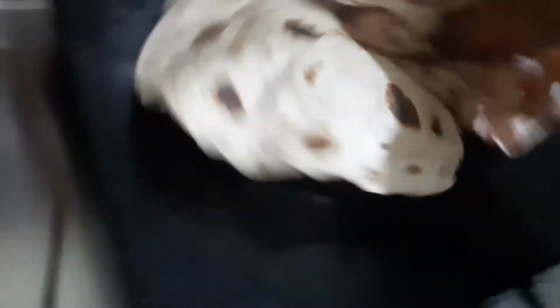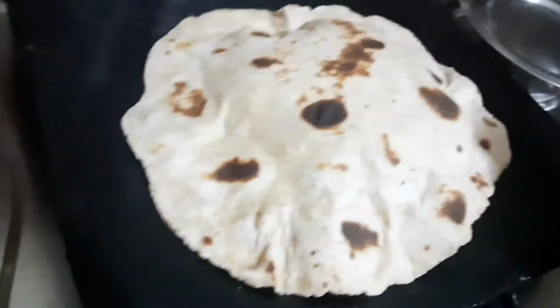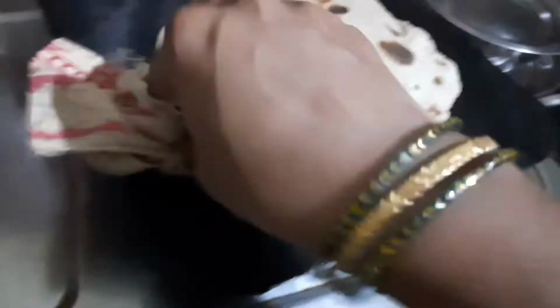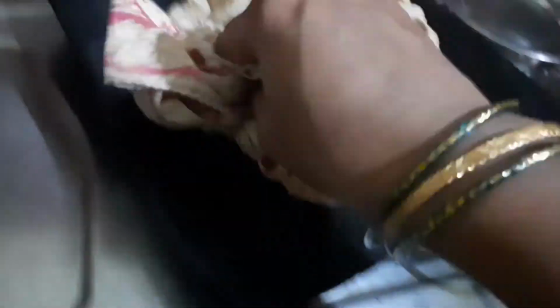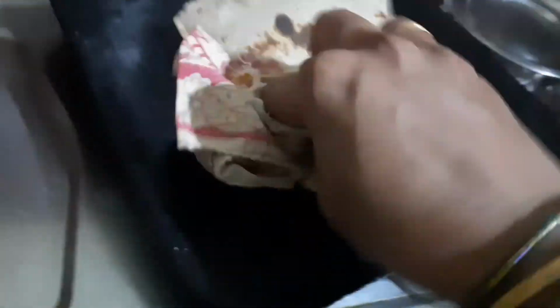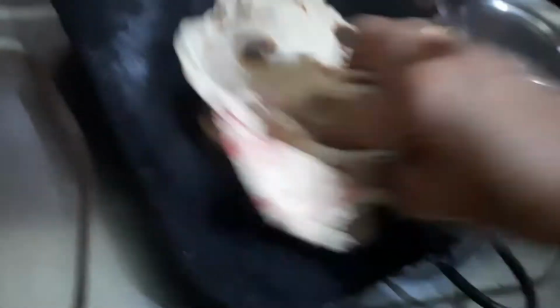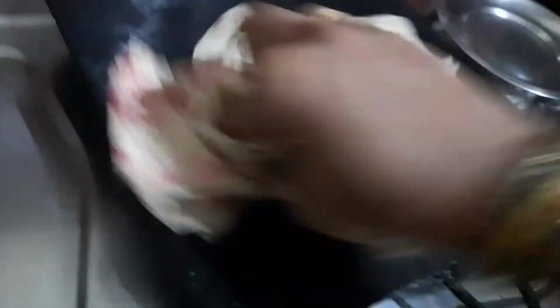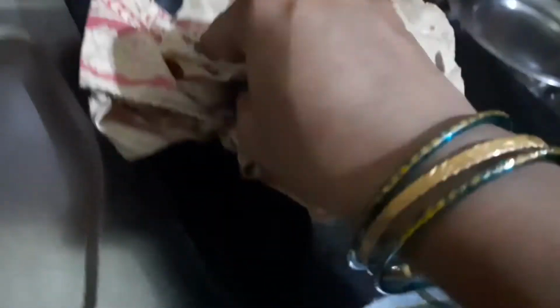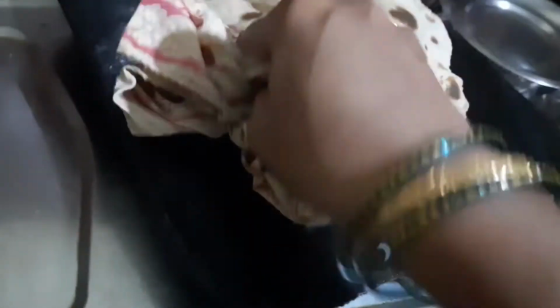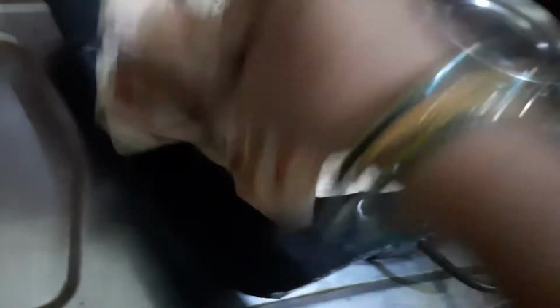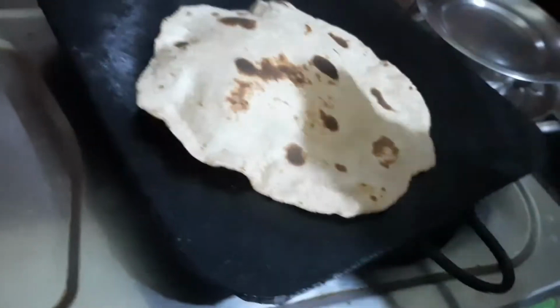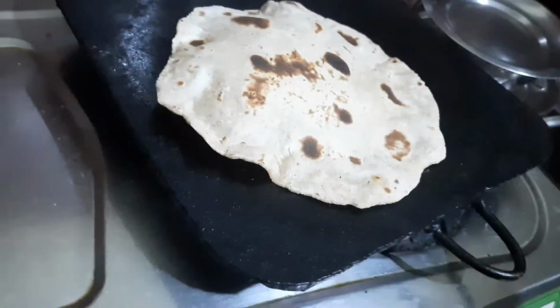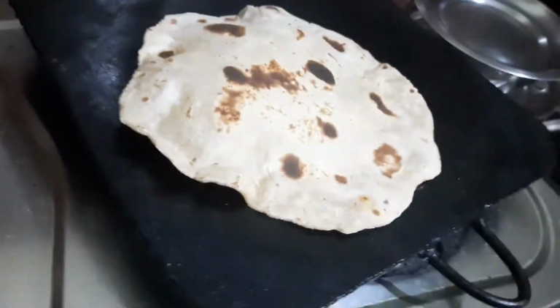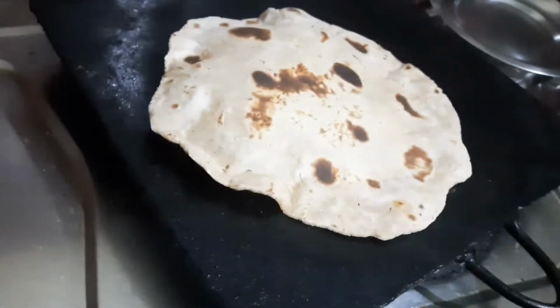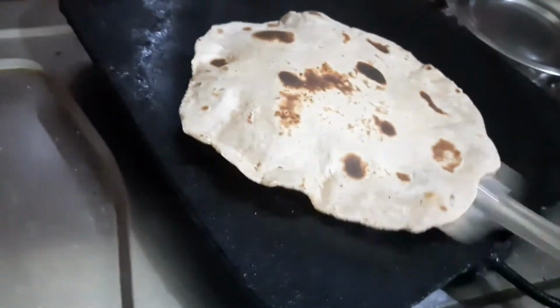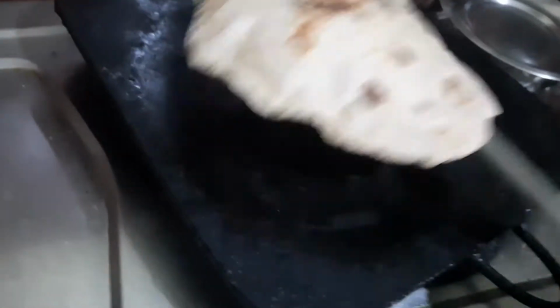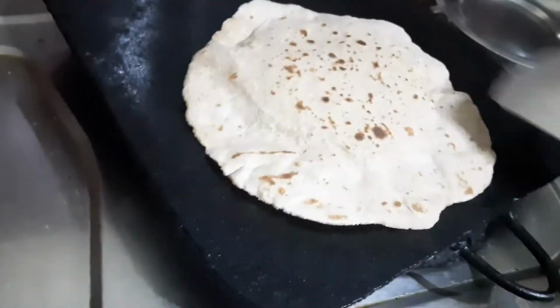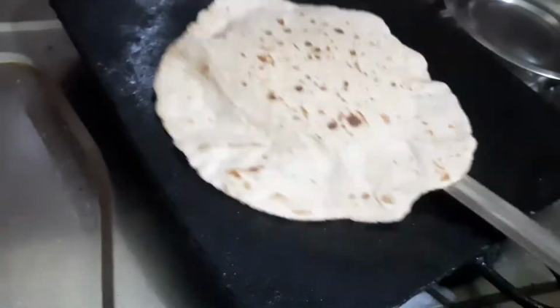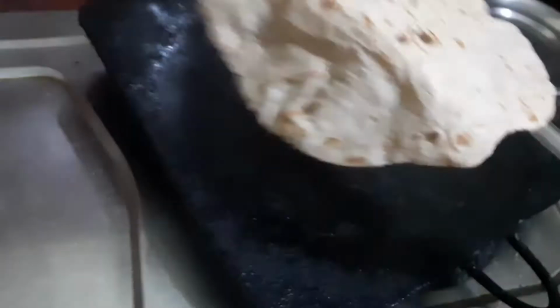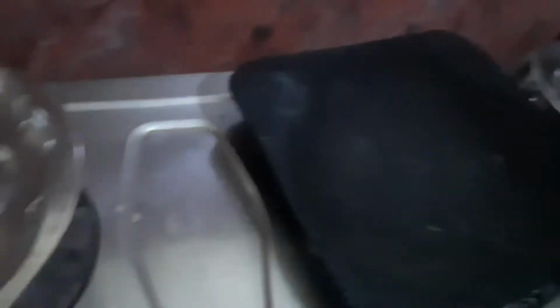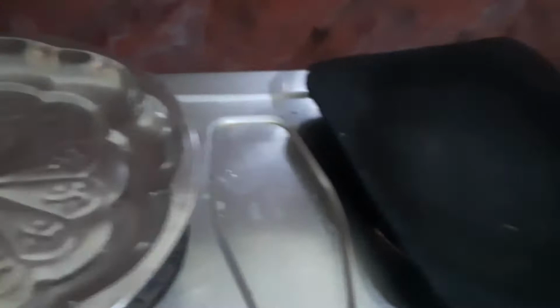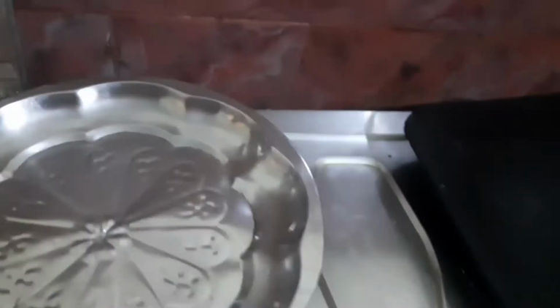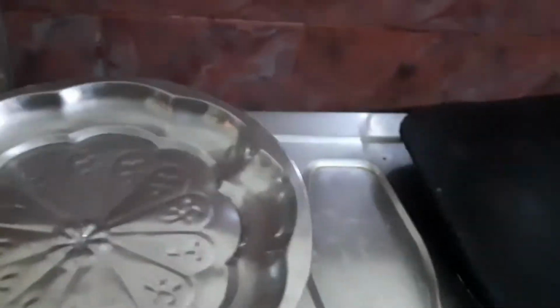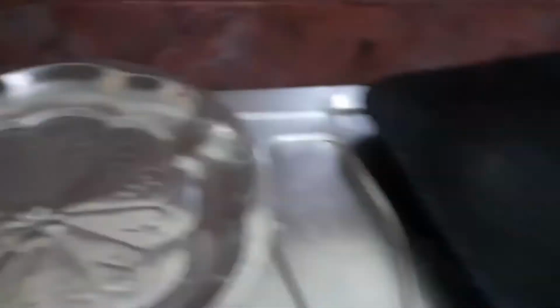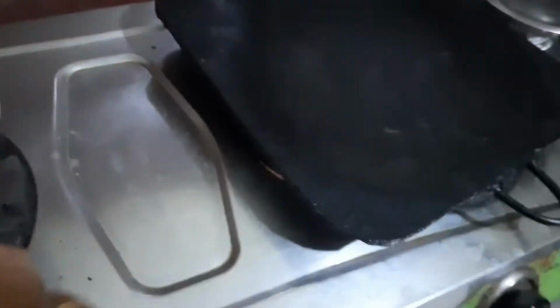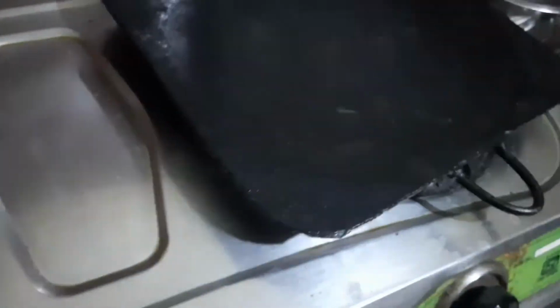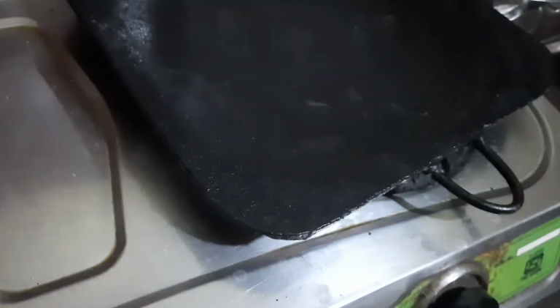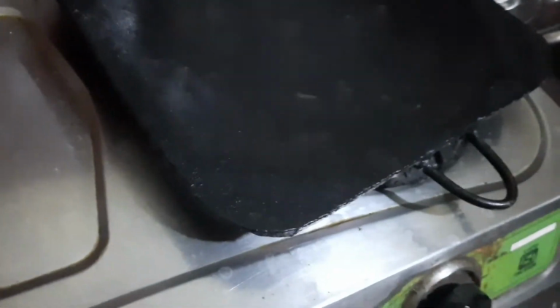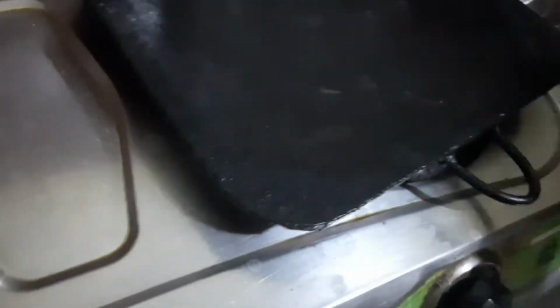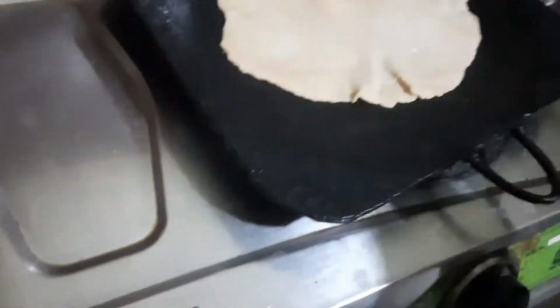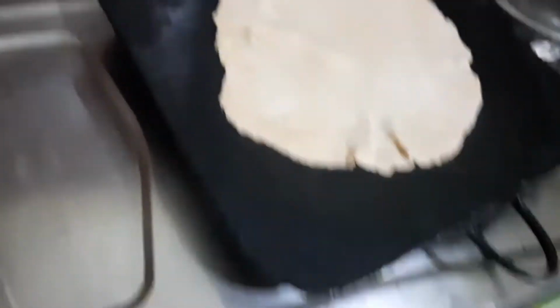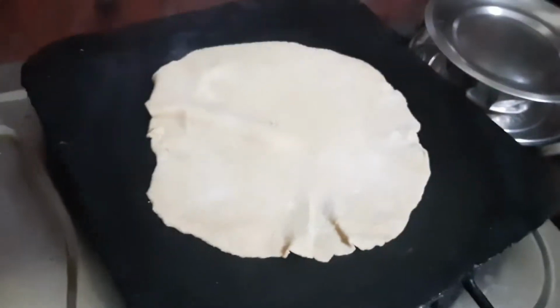We are going to make it the same way. We are going to make it look good. Soya beans — let's use them raw.